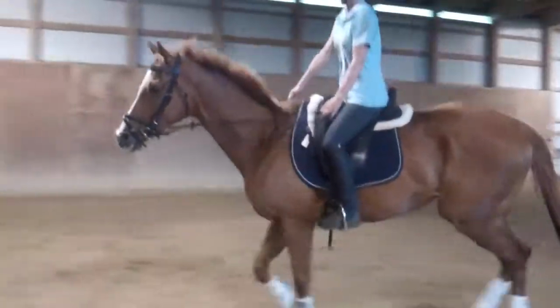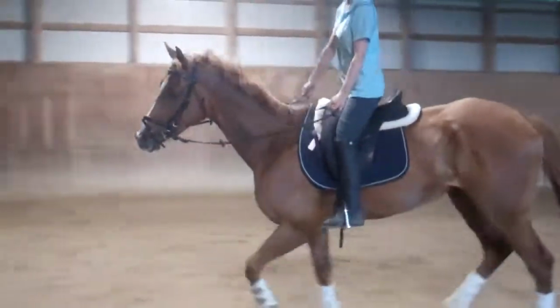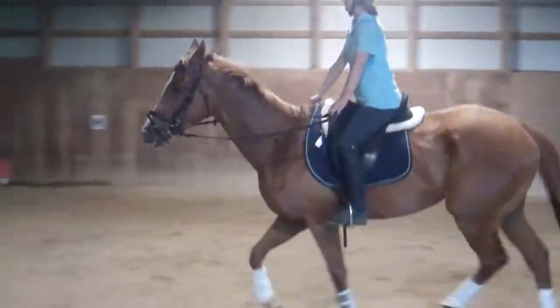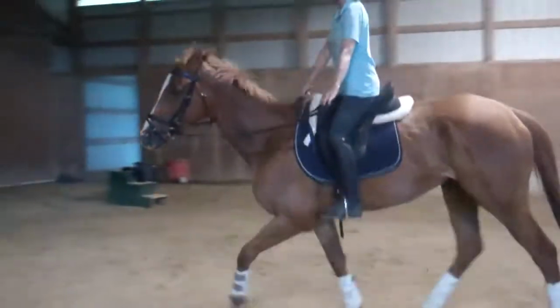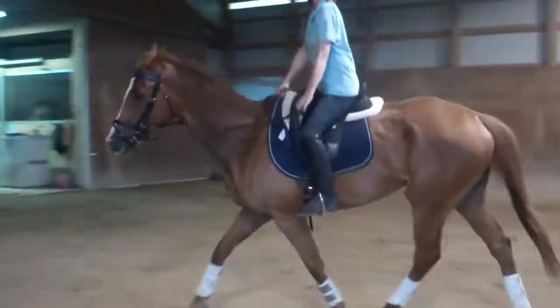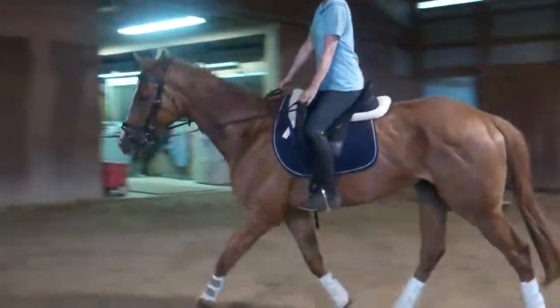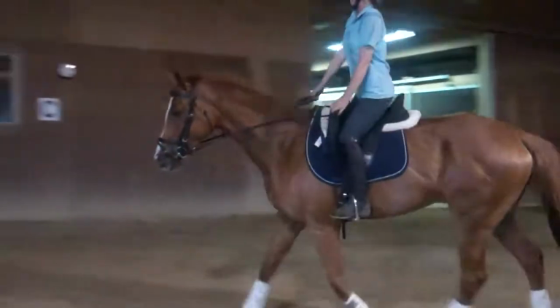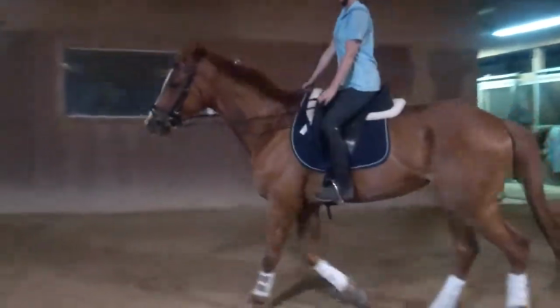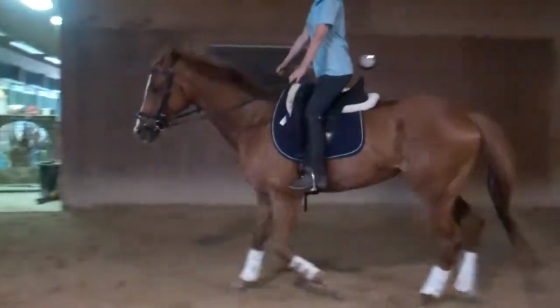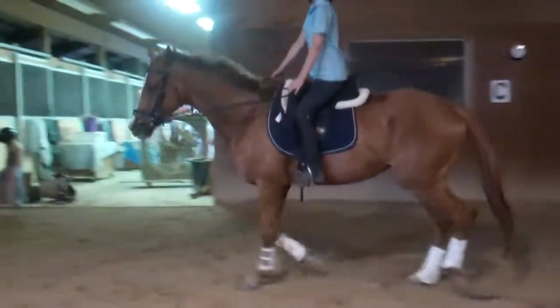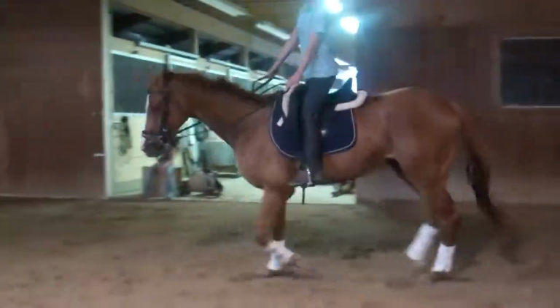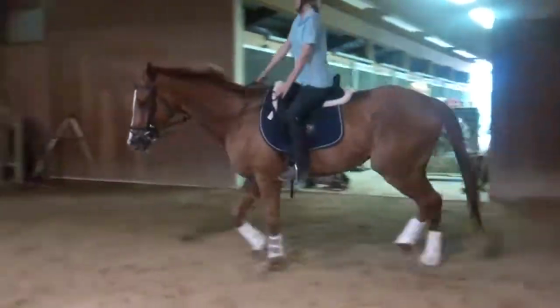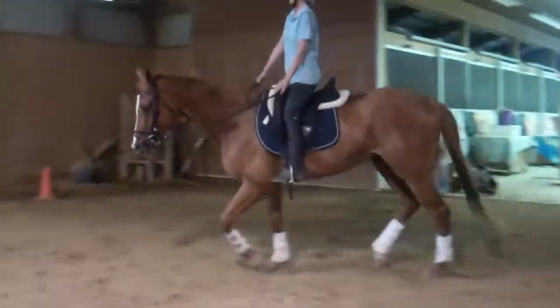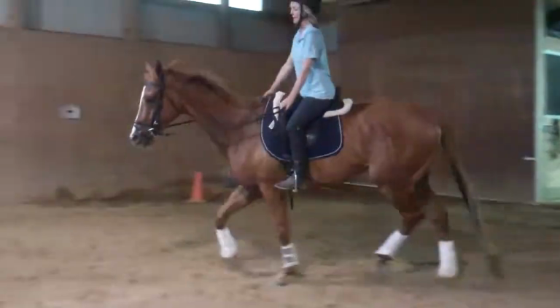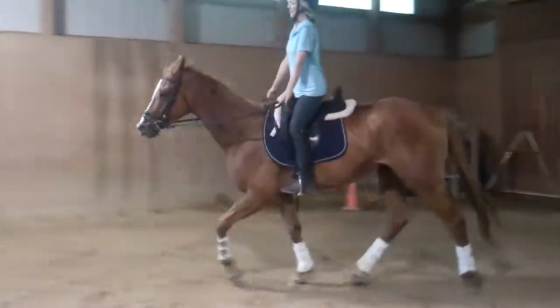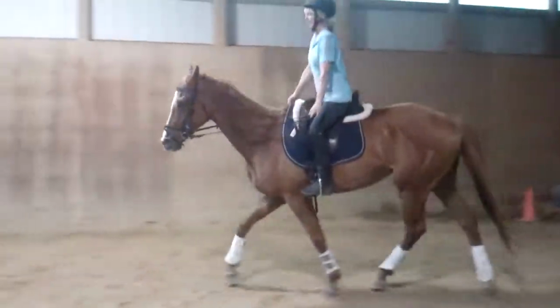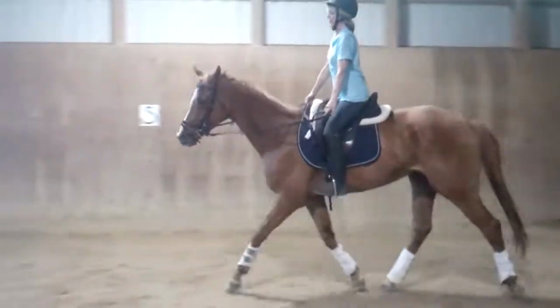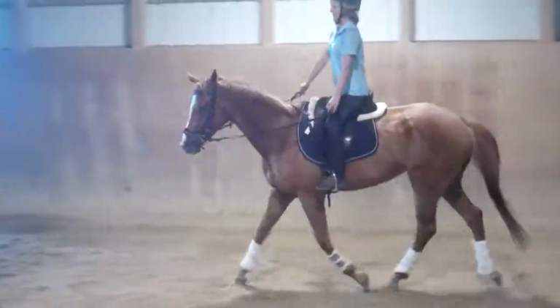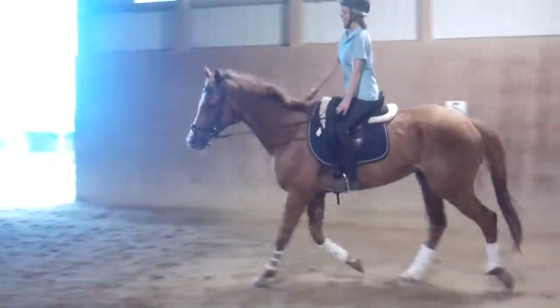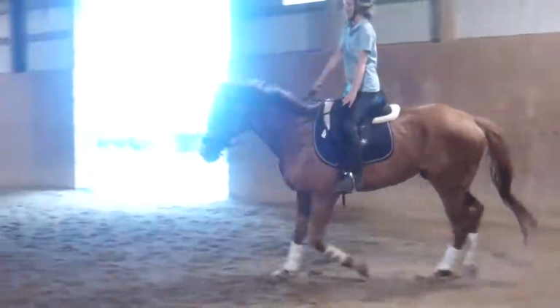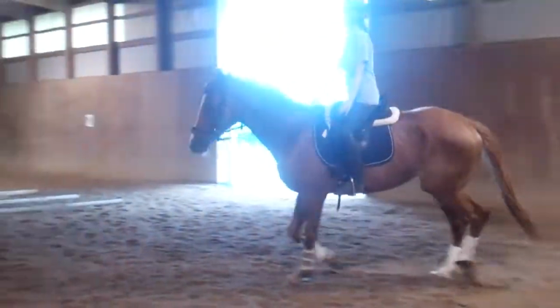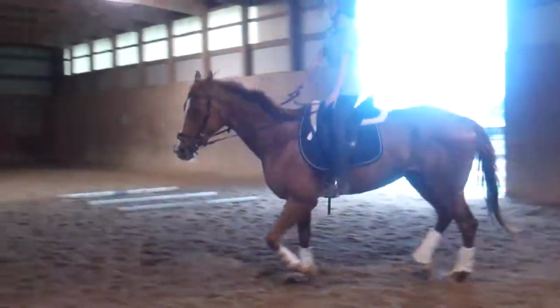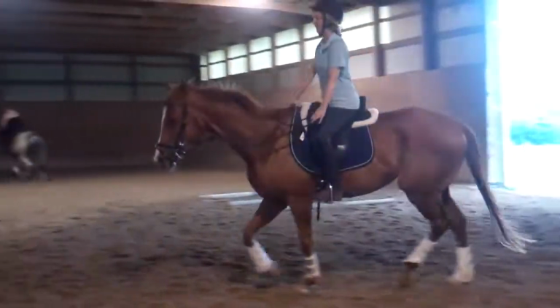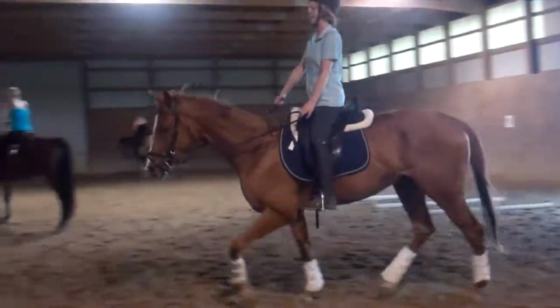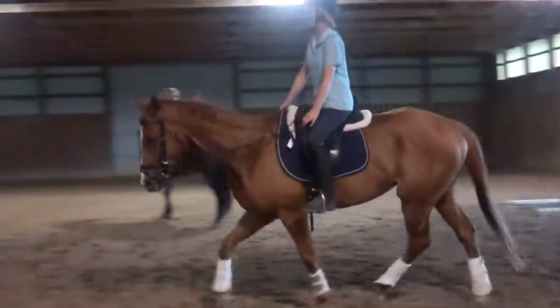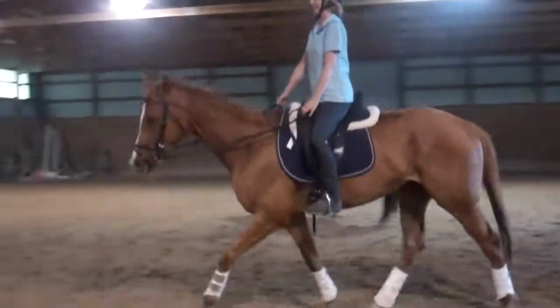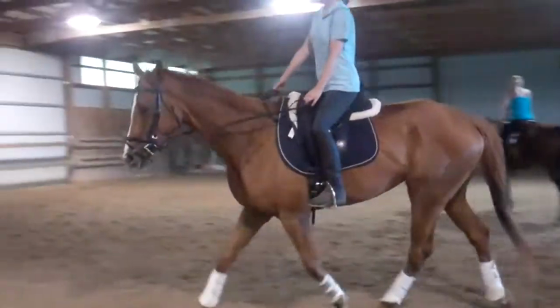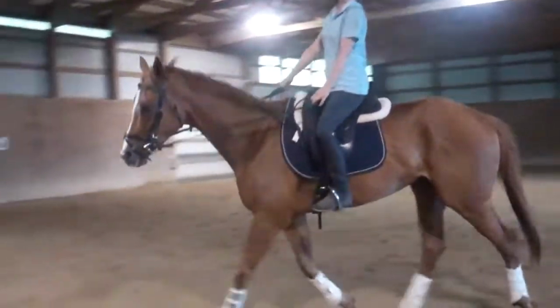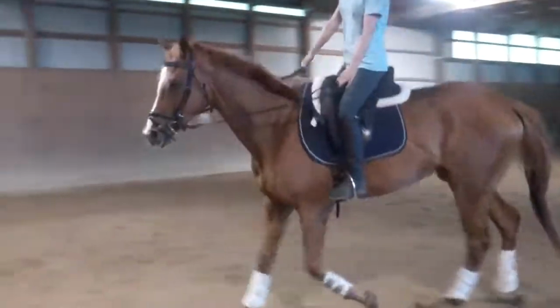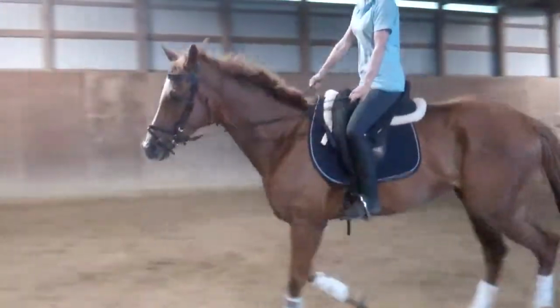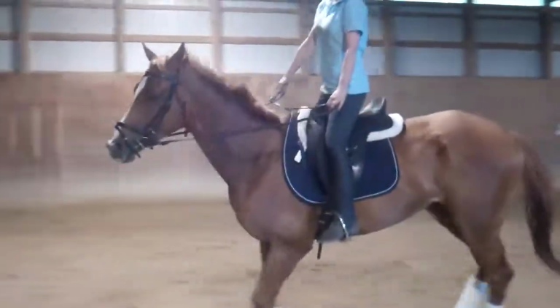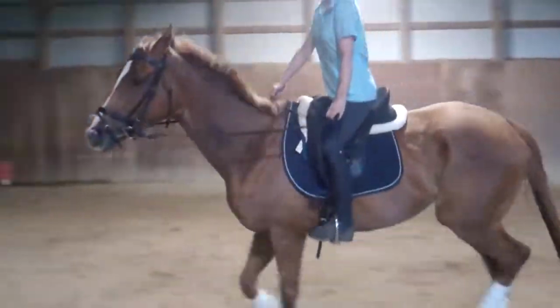And then soften. Allow her to stretch. Good. There it is. Good girl, Pryor. Good girl, Pryor. That's it. Beautiful. Beautiful.